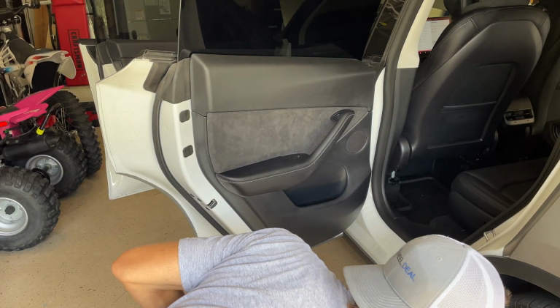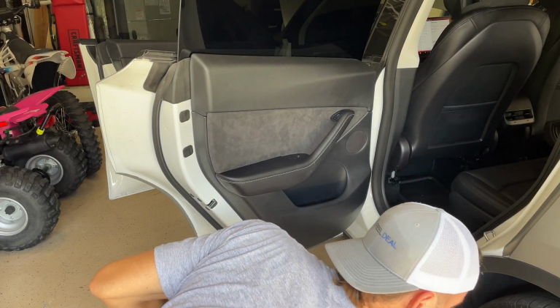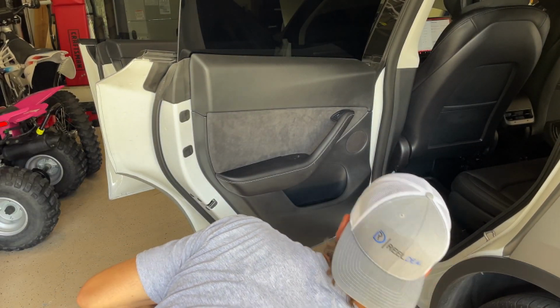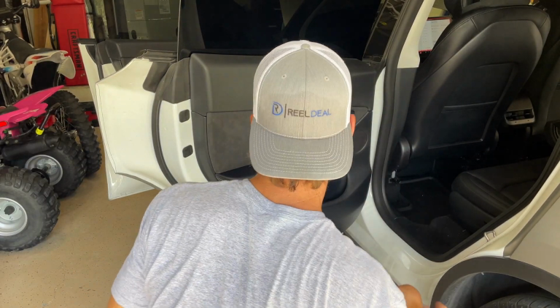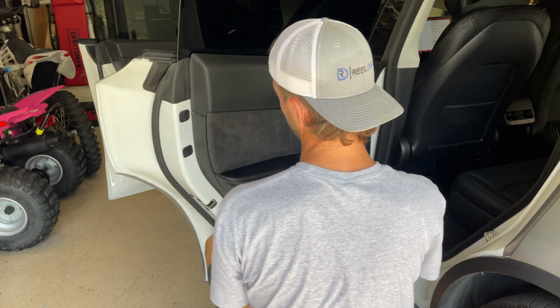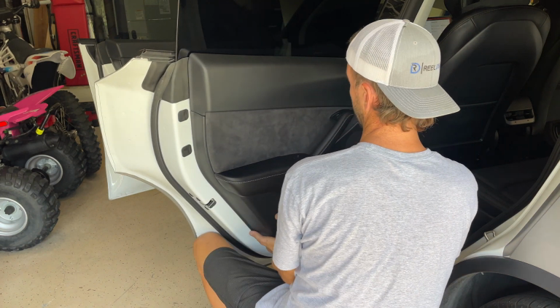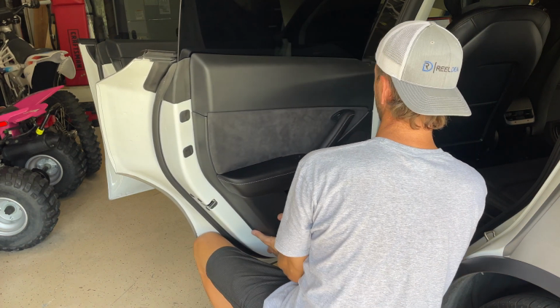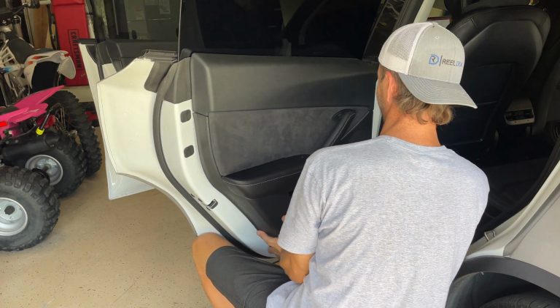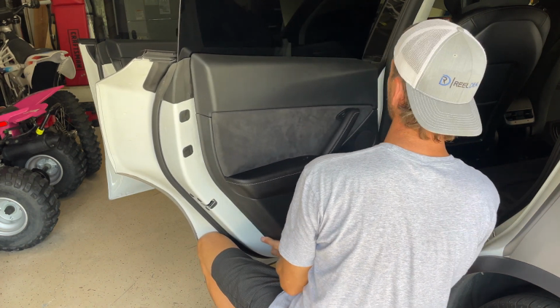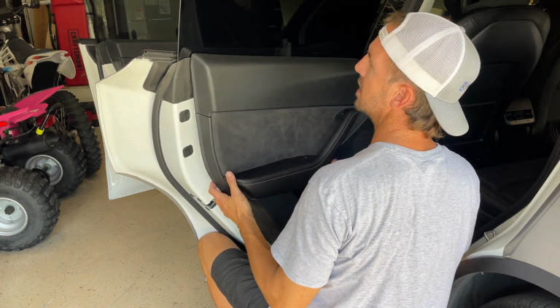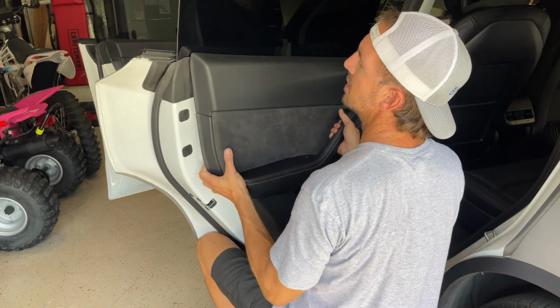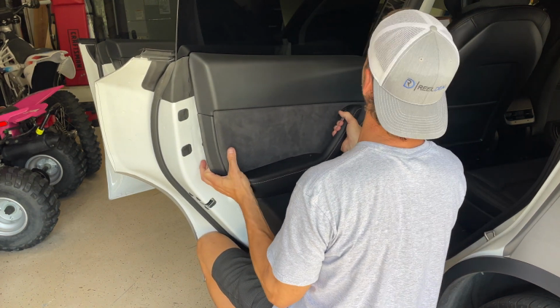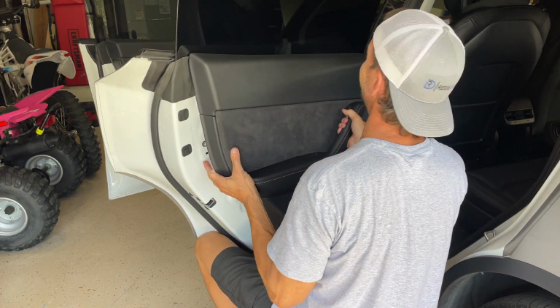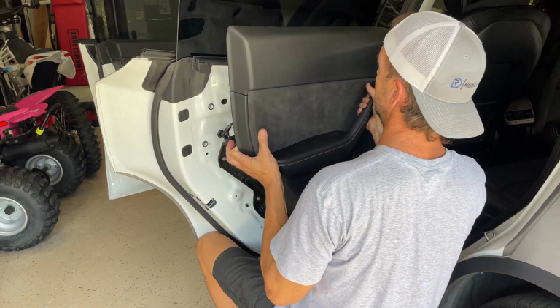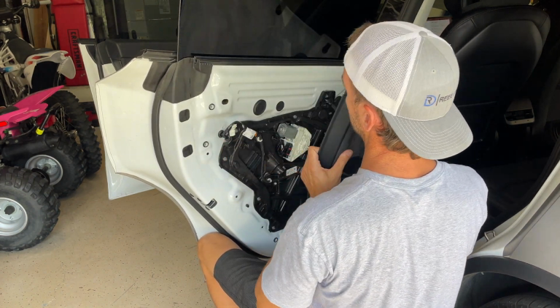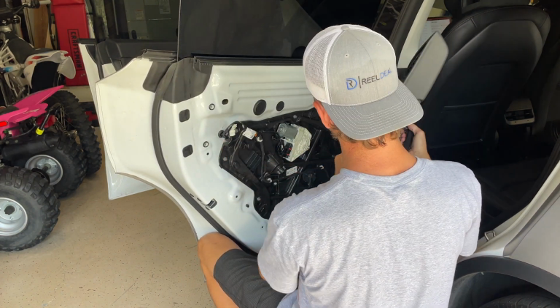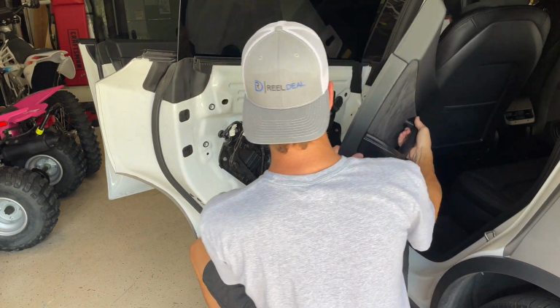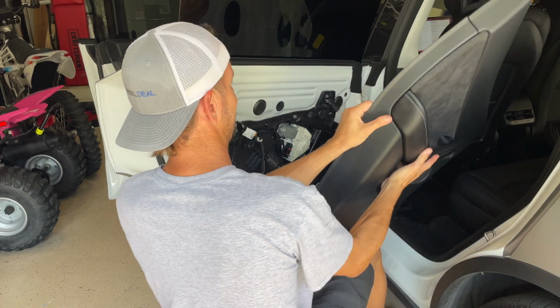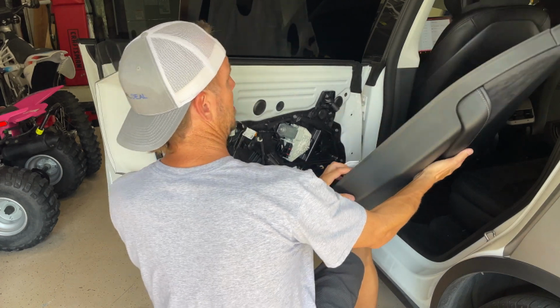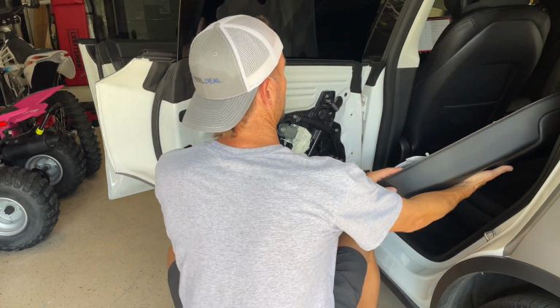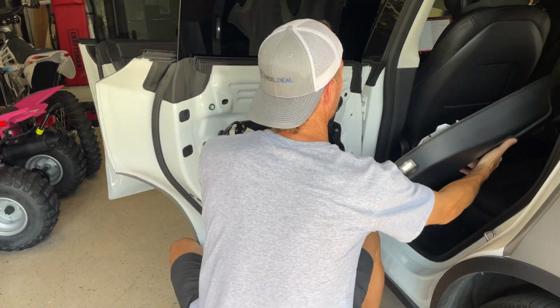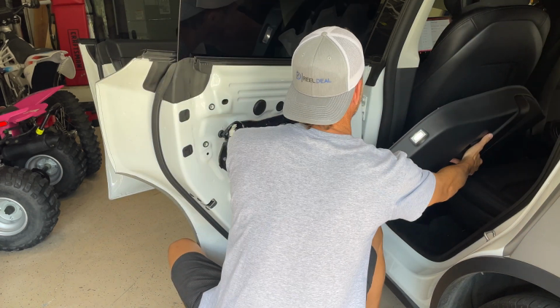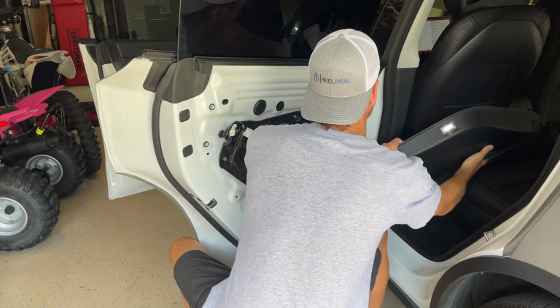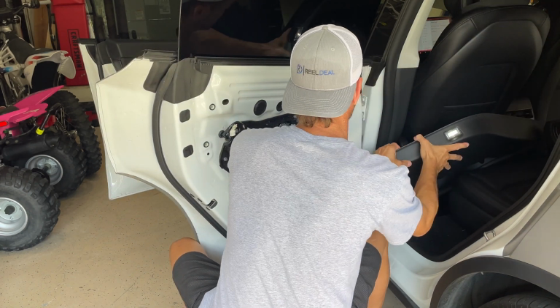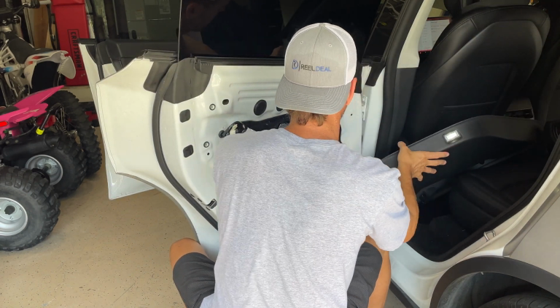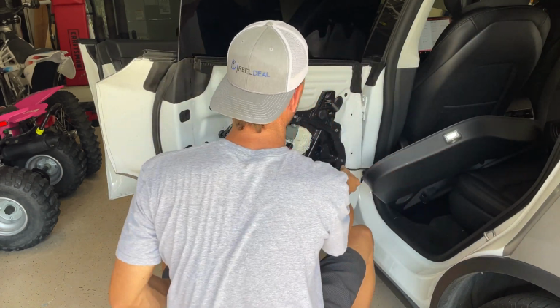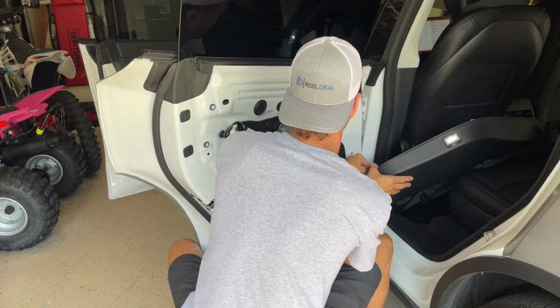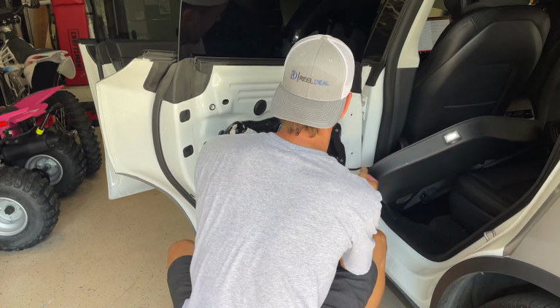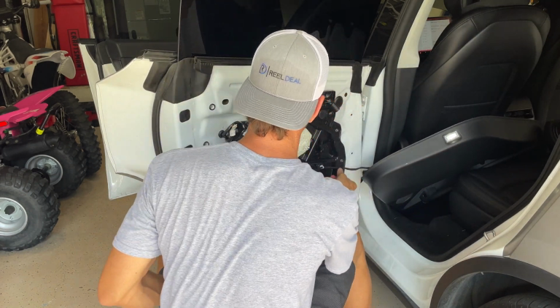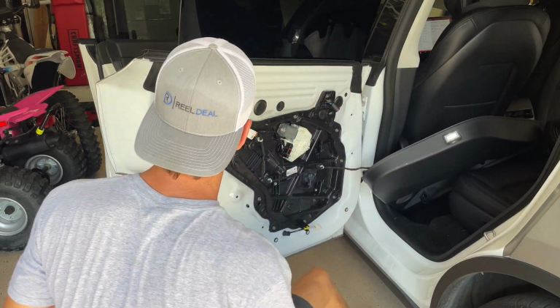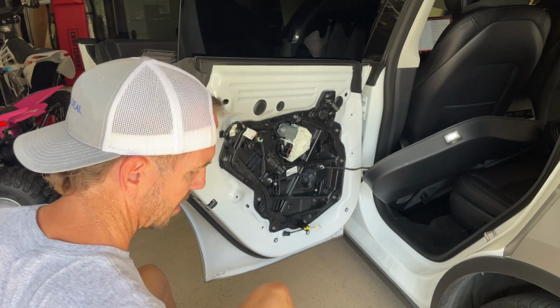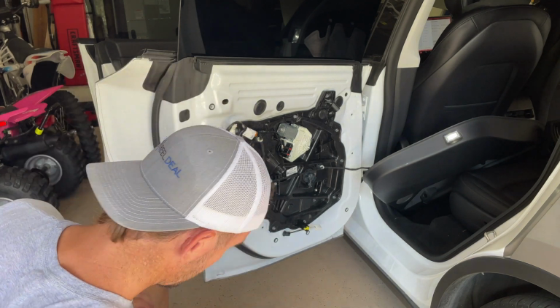Next thing you're going to do is use your knee, push it against the door, and pull the handle out and up. This will remove the whole door trim piece.